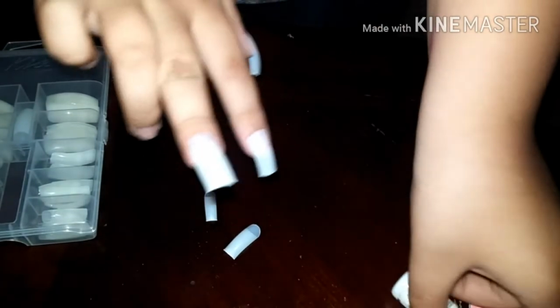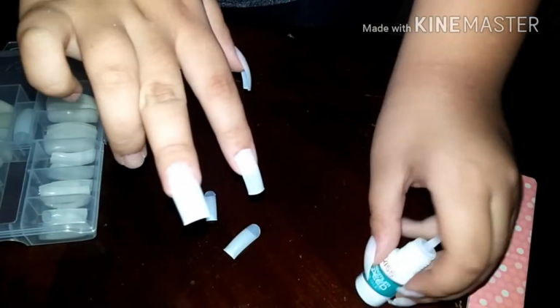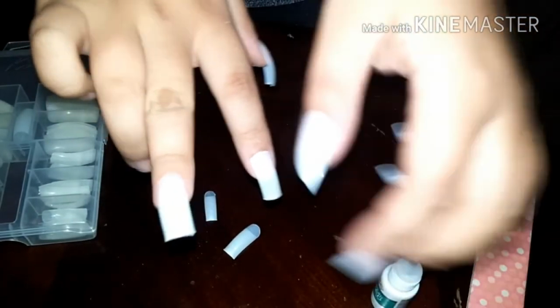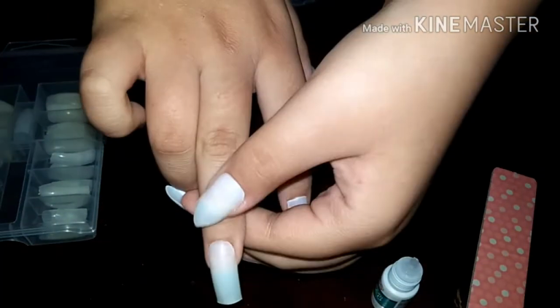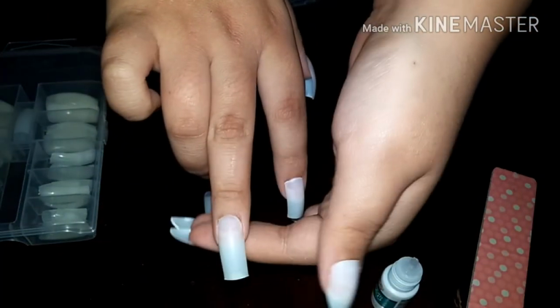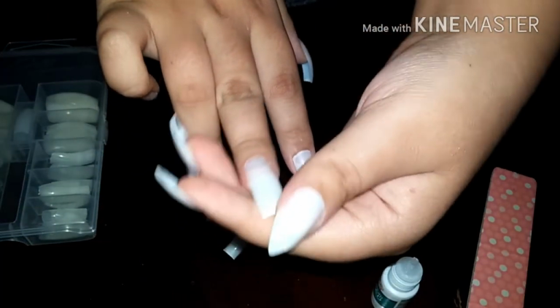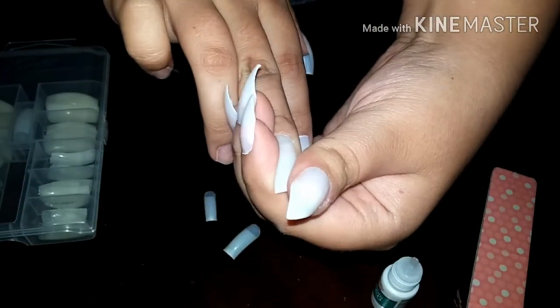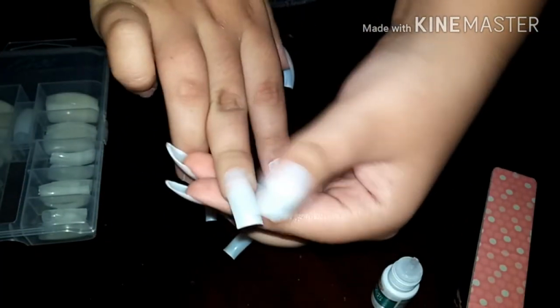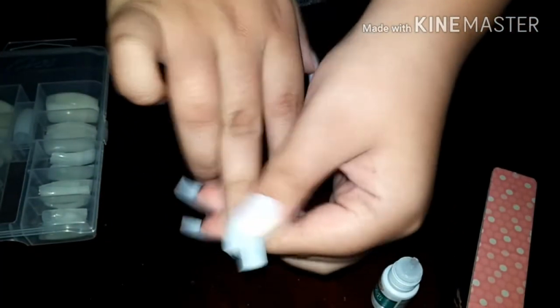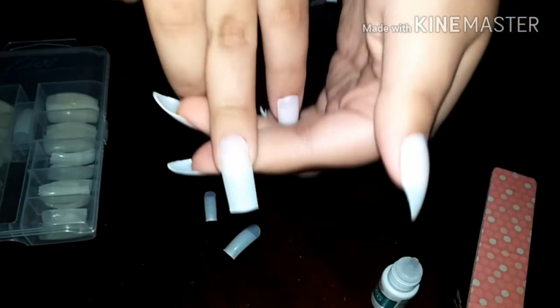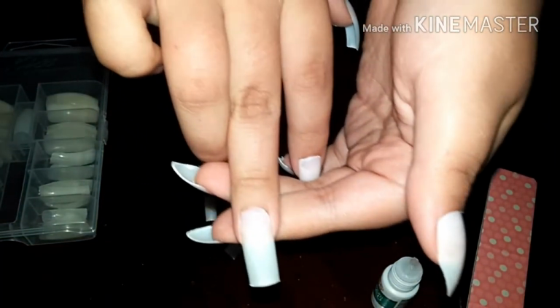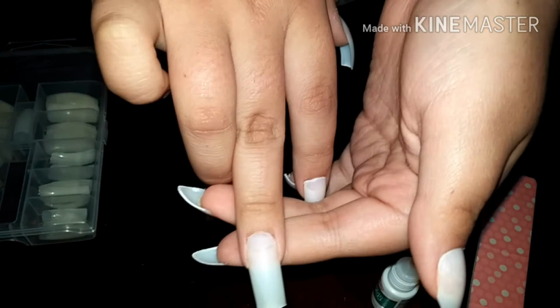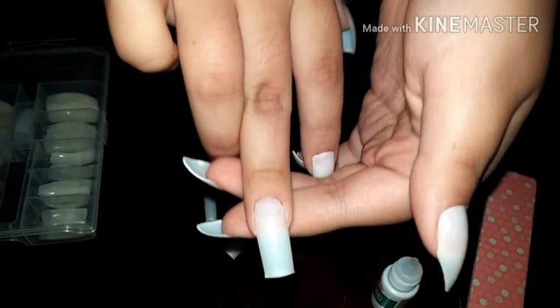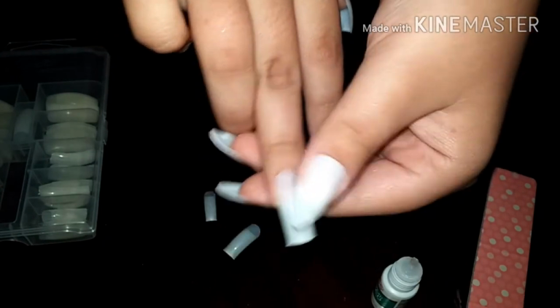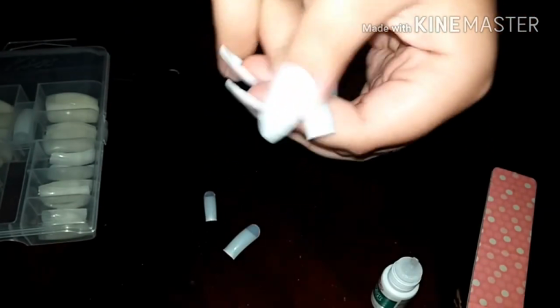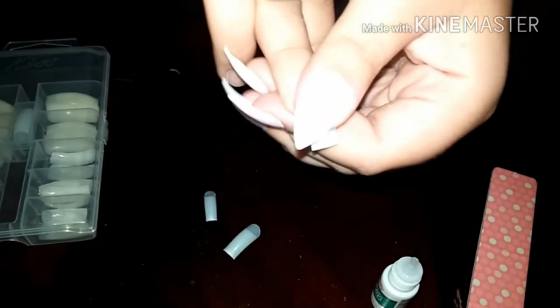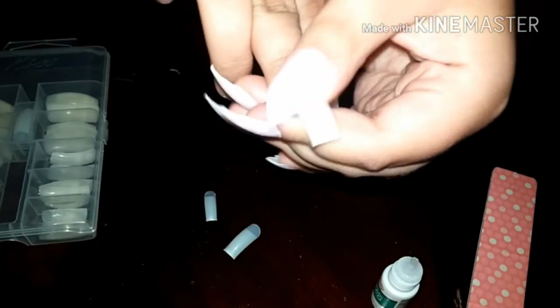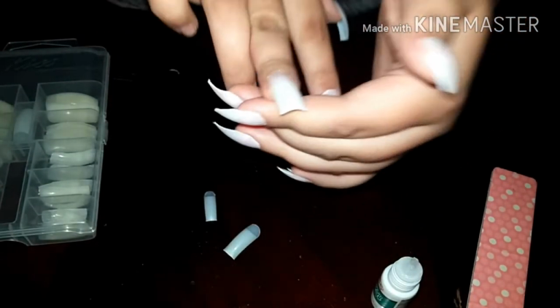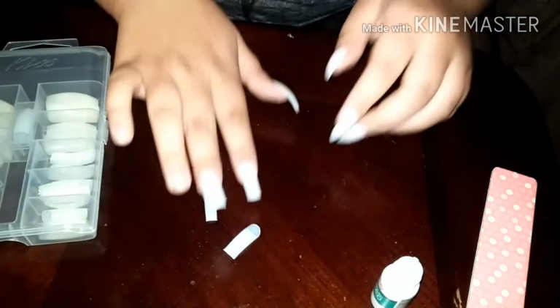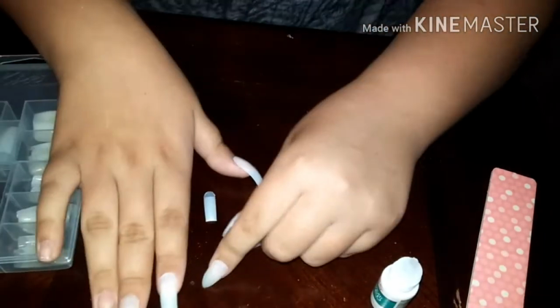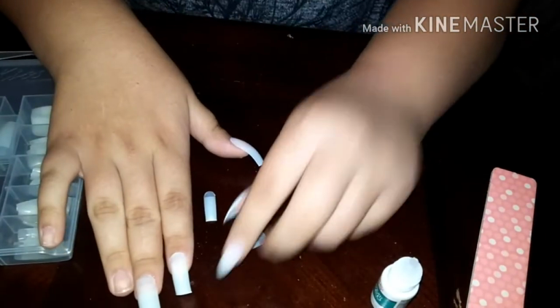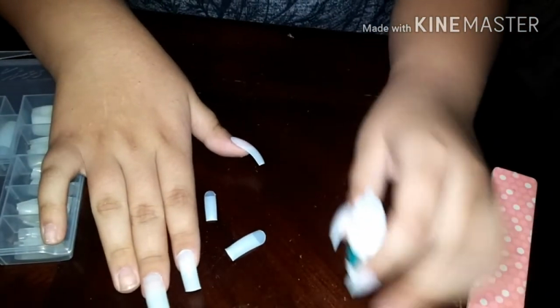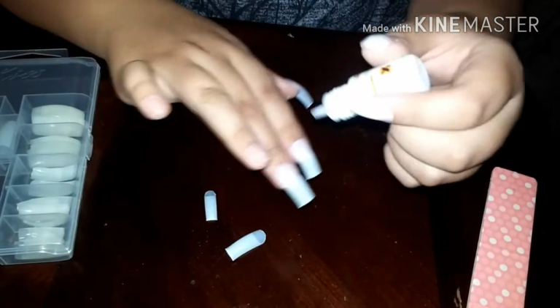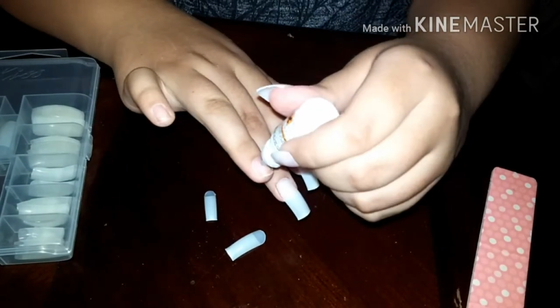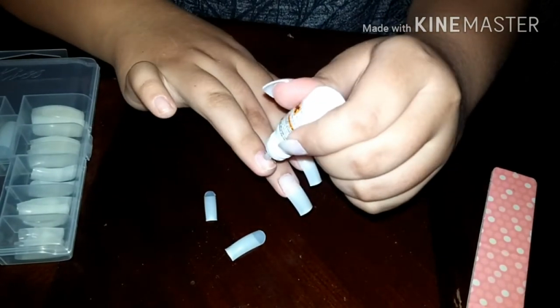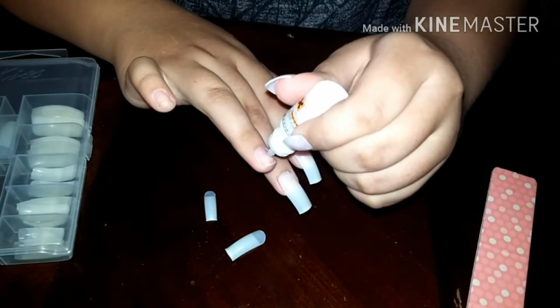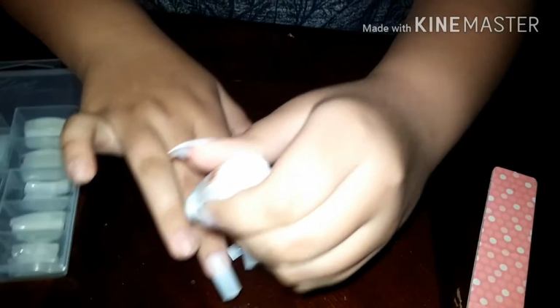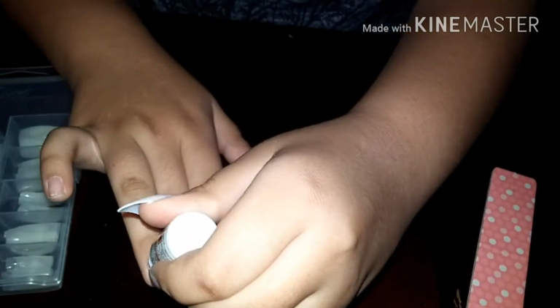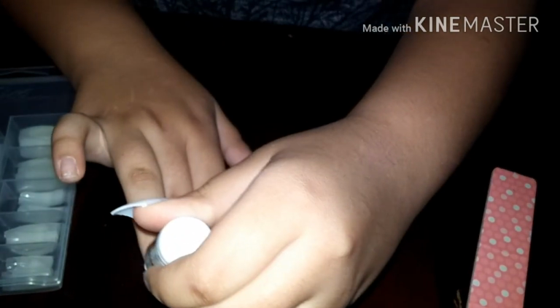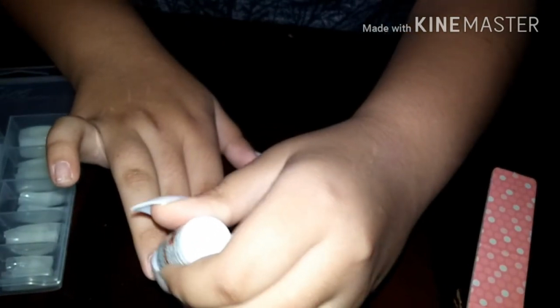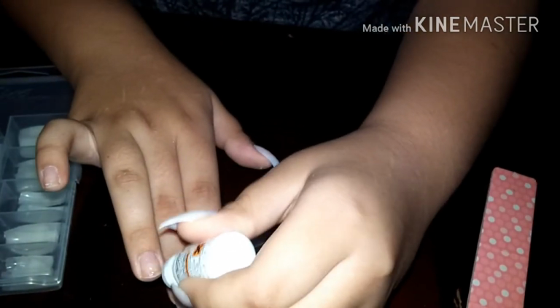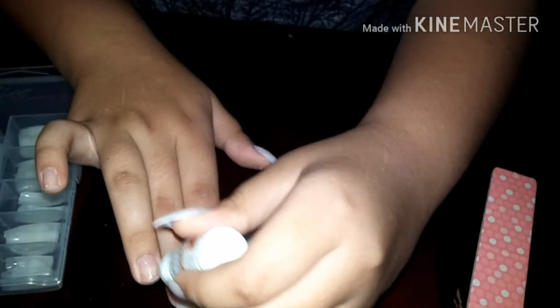As you can probably see, I had a little bit of struggles with this middle nail because I glued it down crooked — you do not want to do that, so be careful. I didn't want to redo it so I just left it, and I fixed it later in the video so don't worry about that.